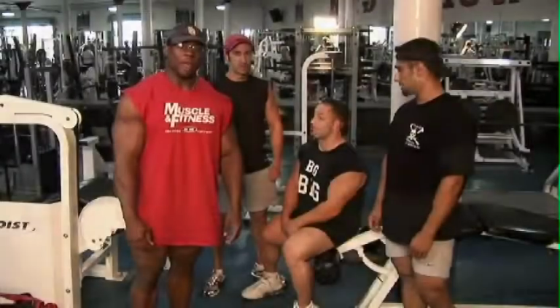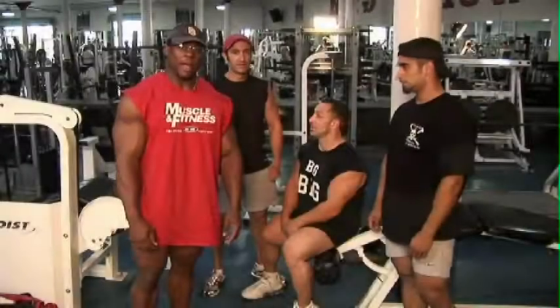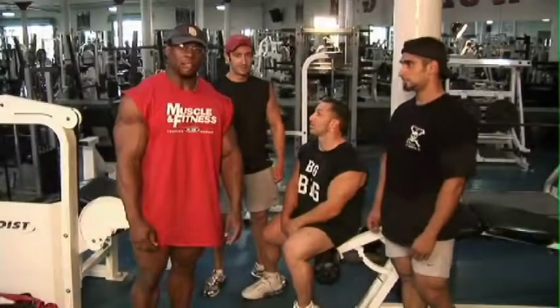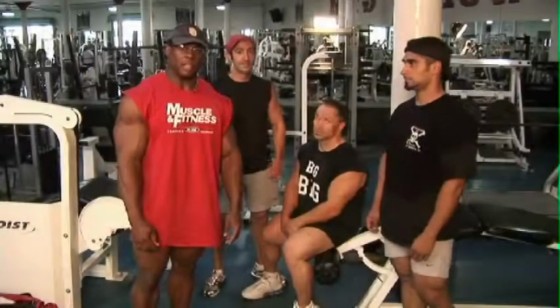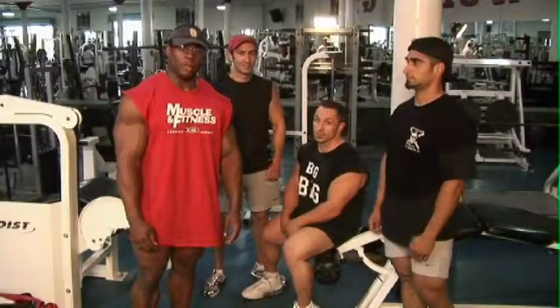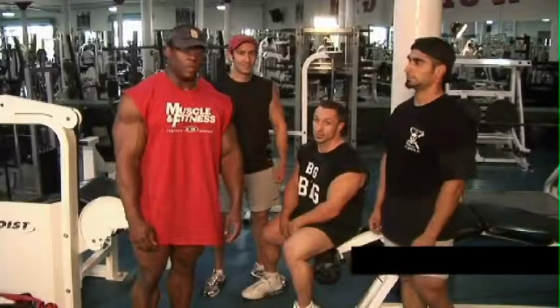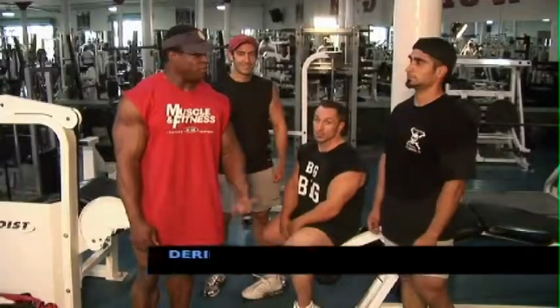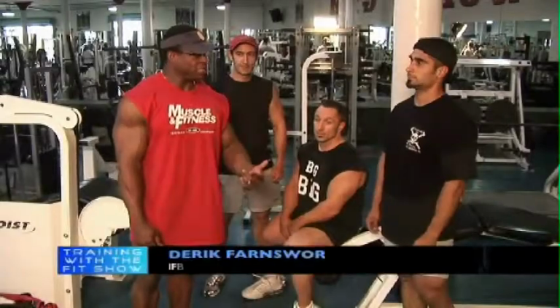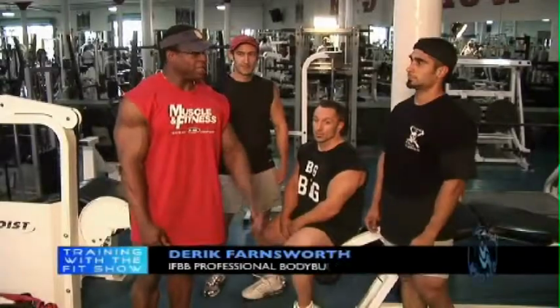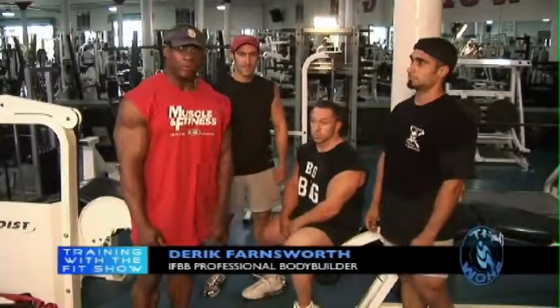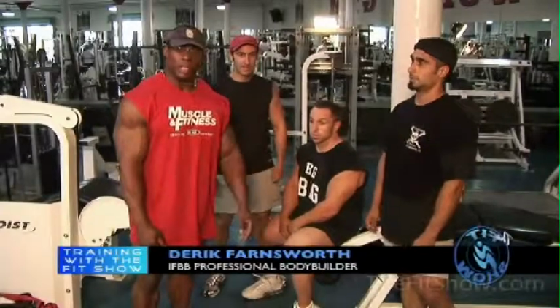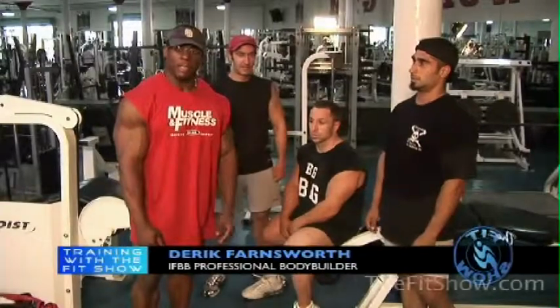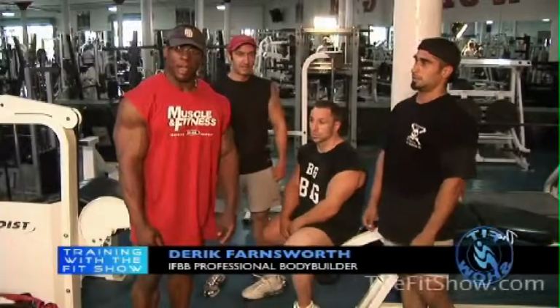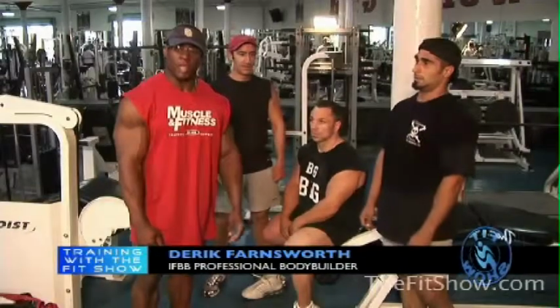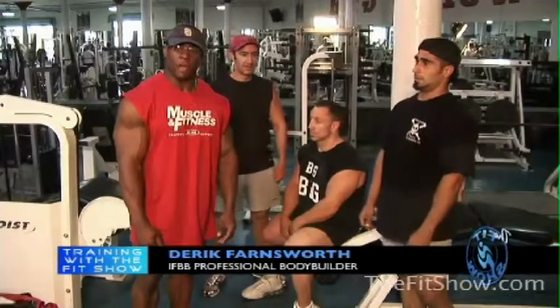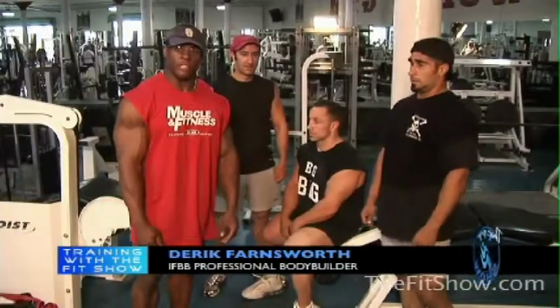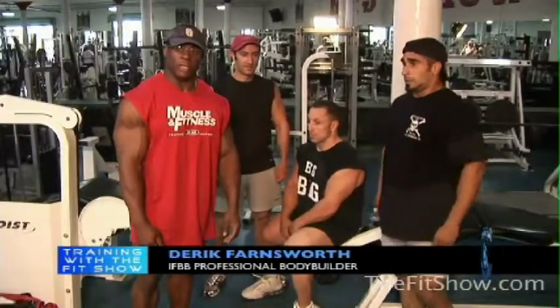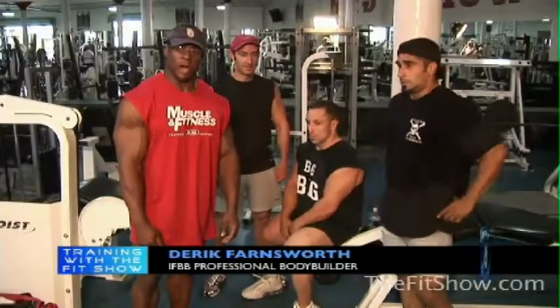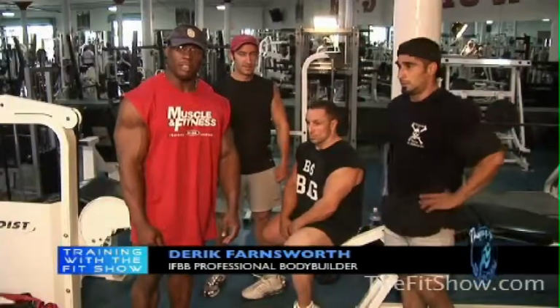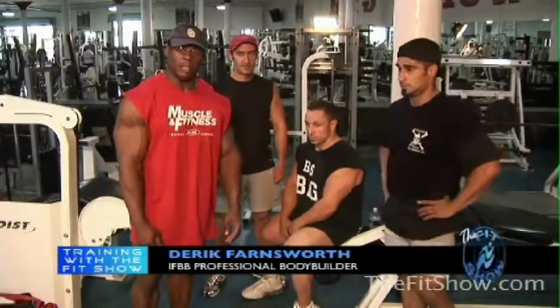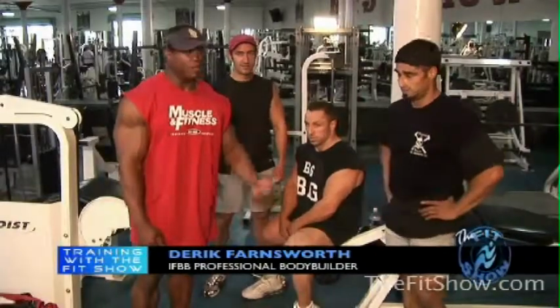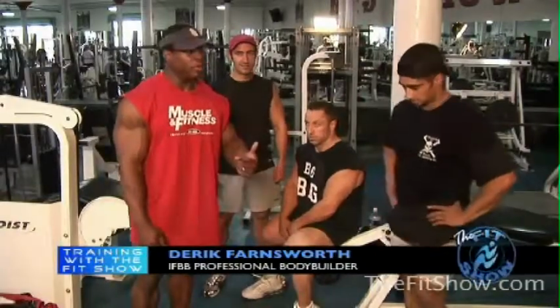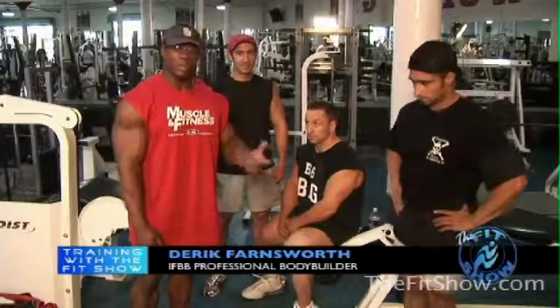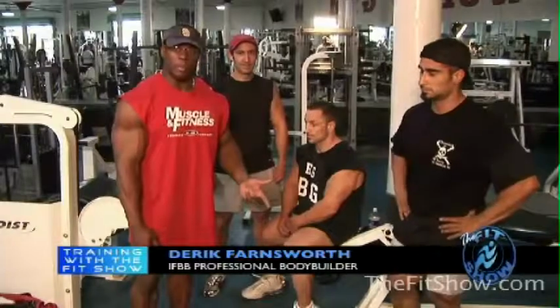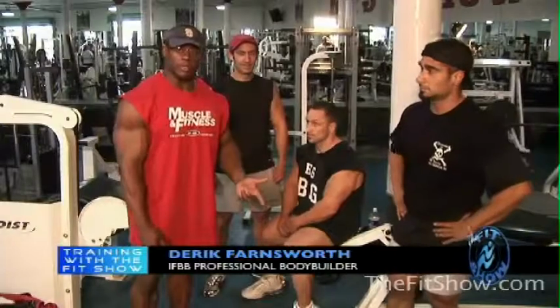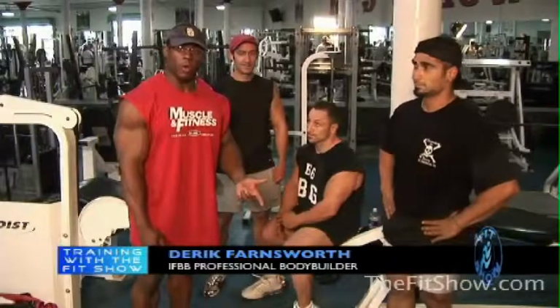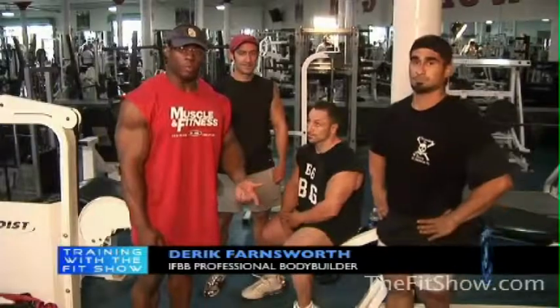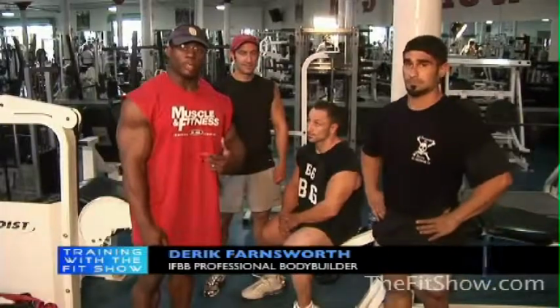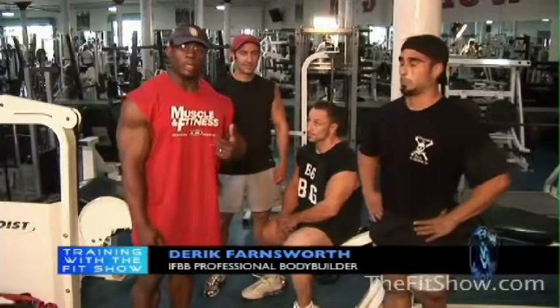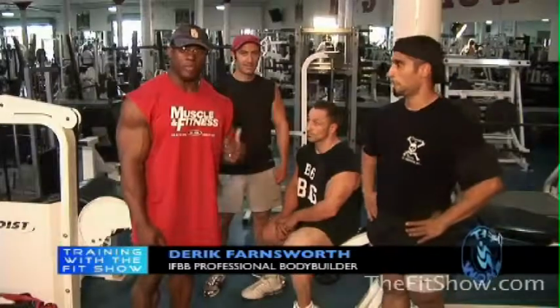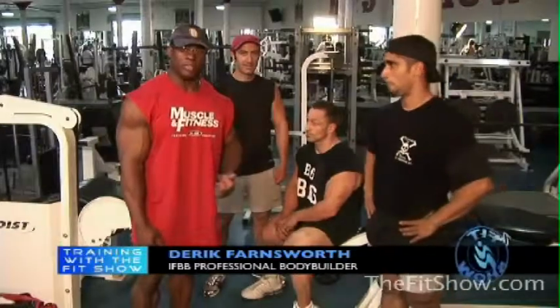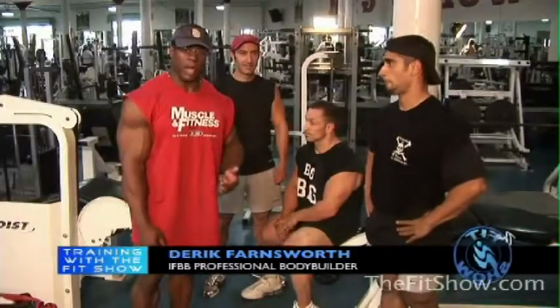Welcome back to The Fit Show. We've just completed our first half of the leg workout — we just finished quads. Now we come over and we're going to do some hamstring workouts. But we're going to do something a little bit different this time.